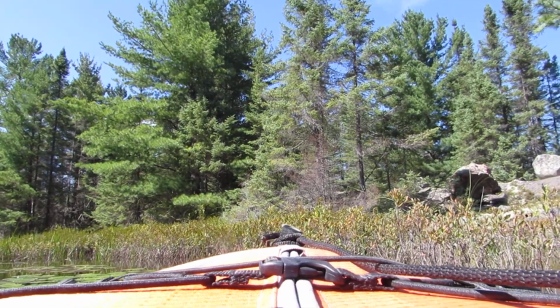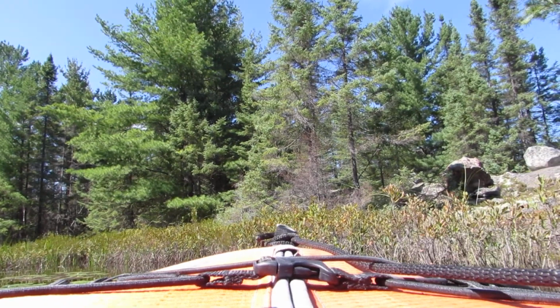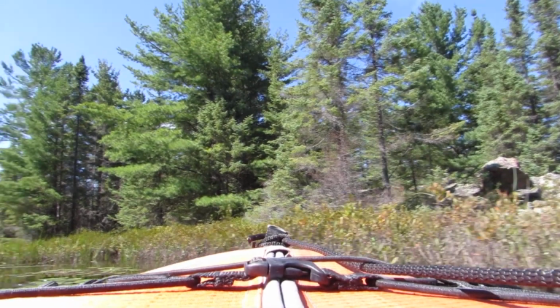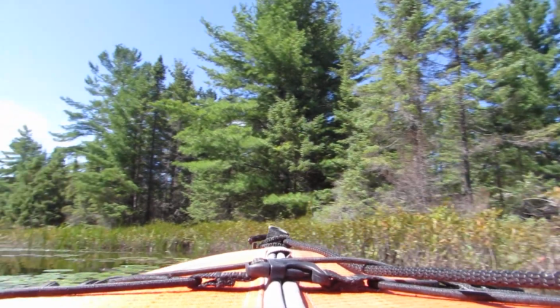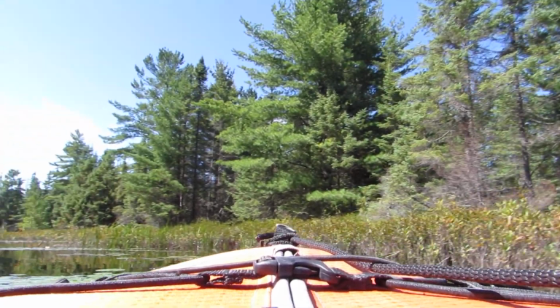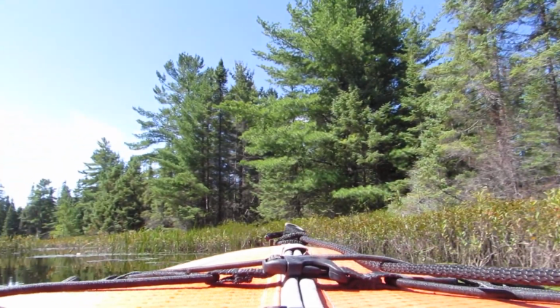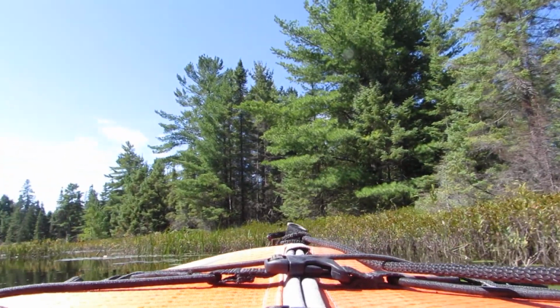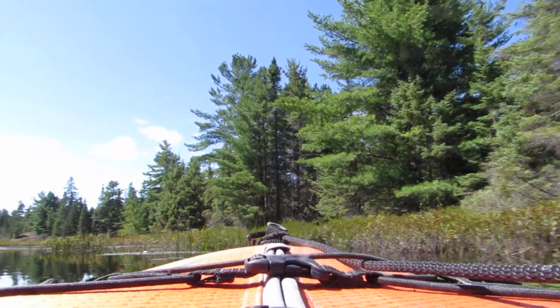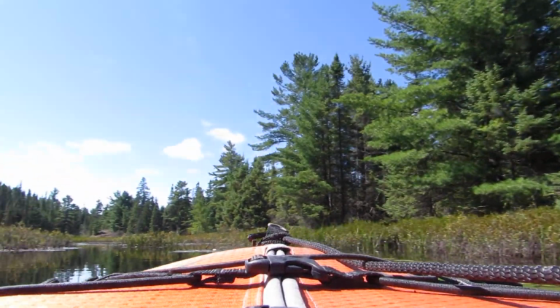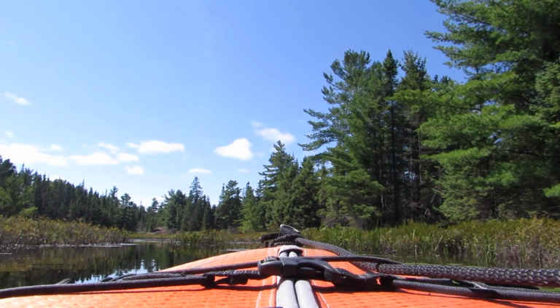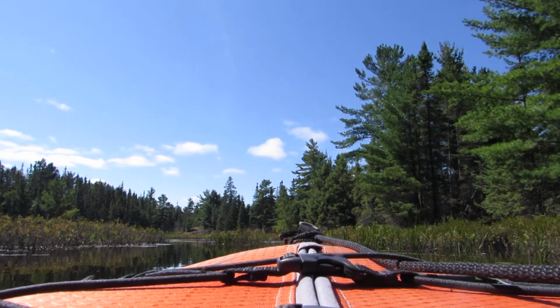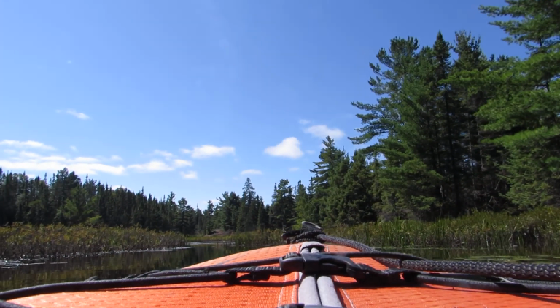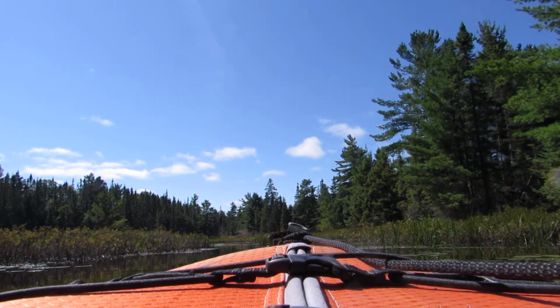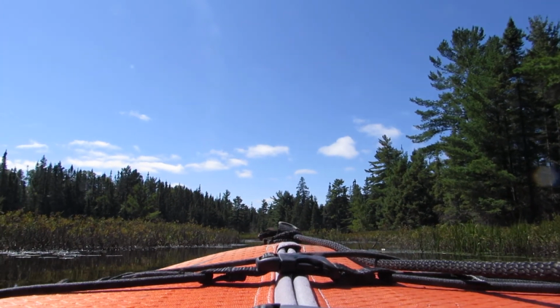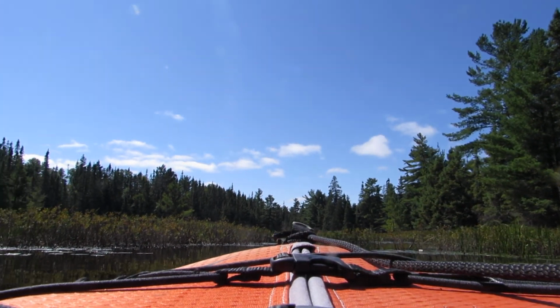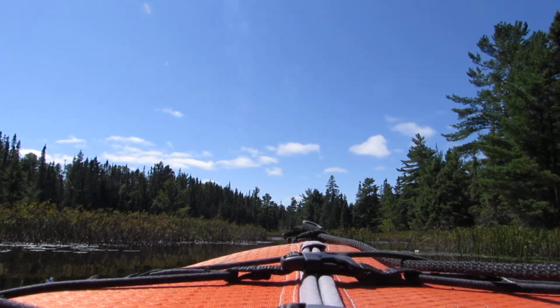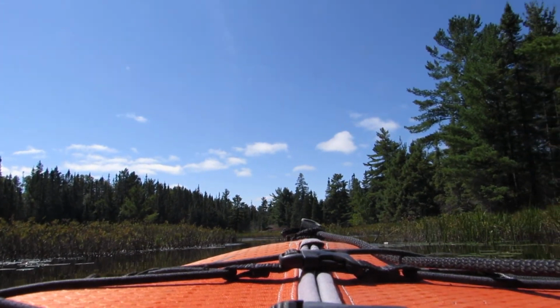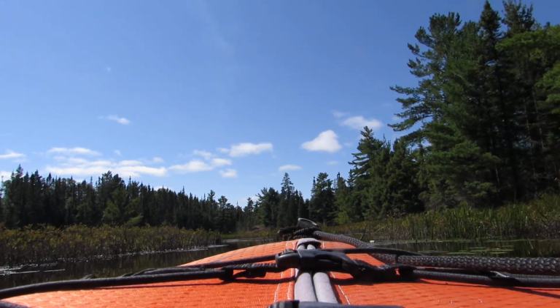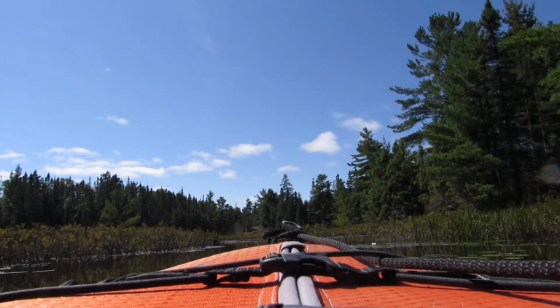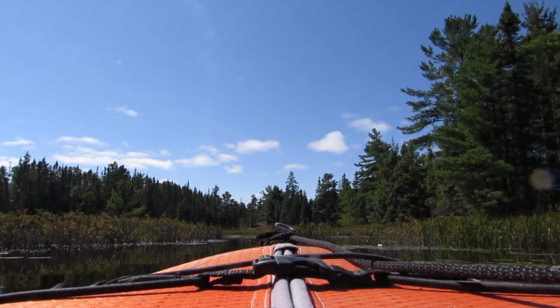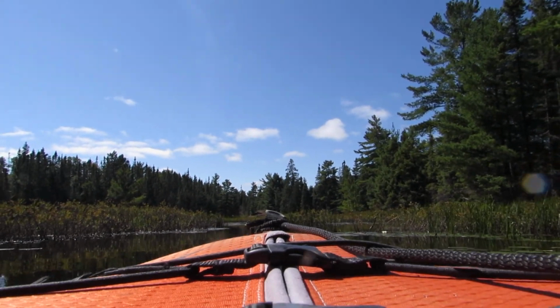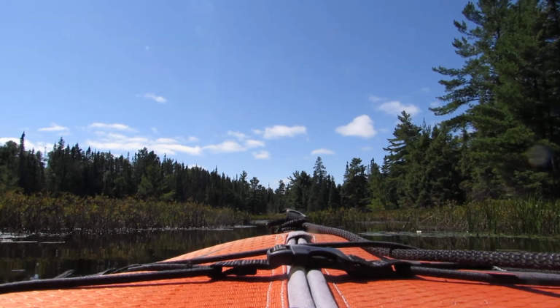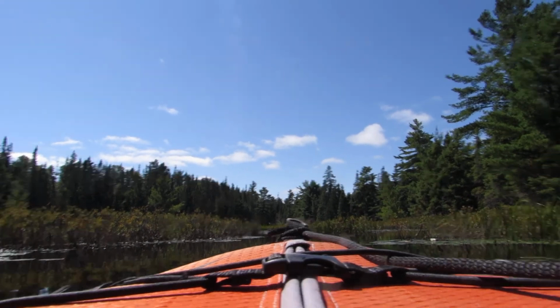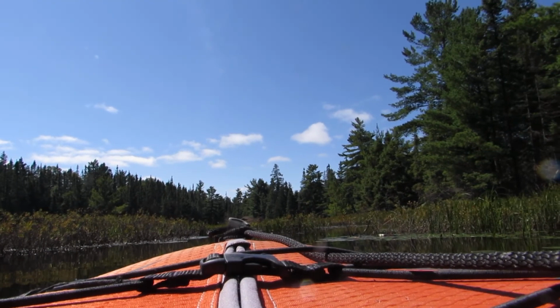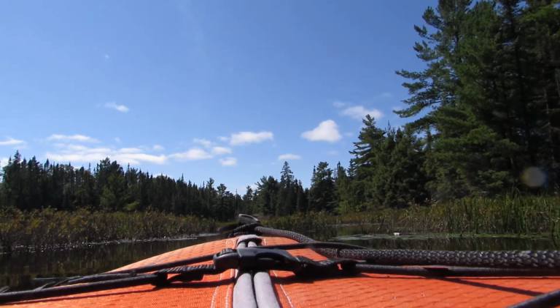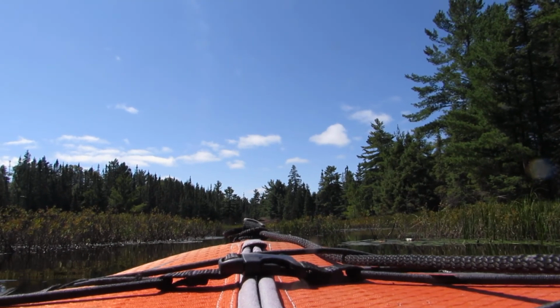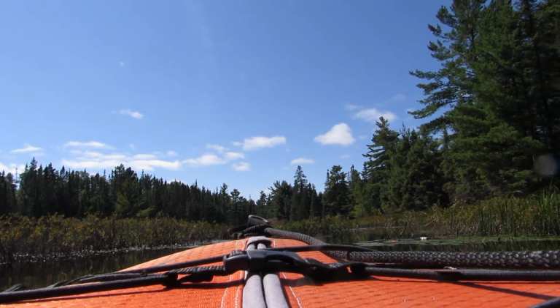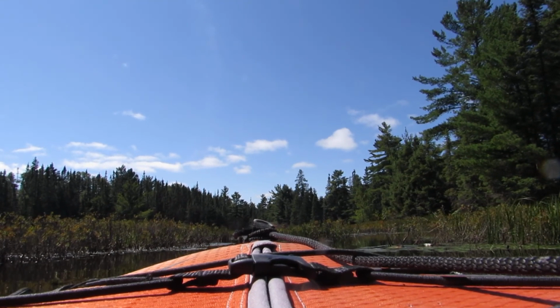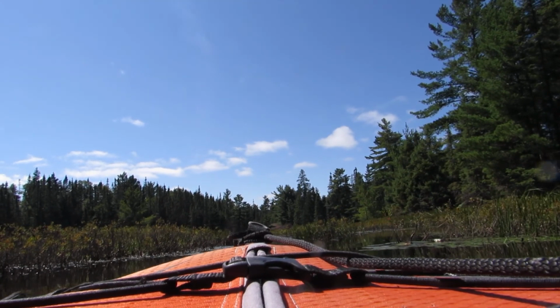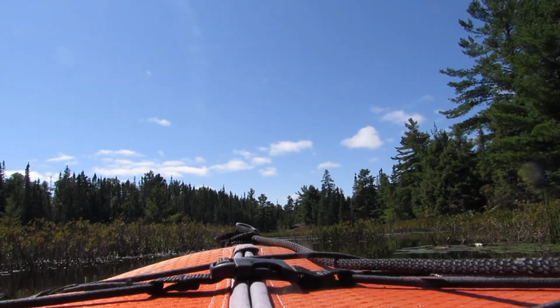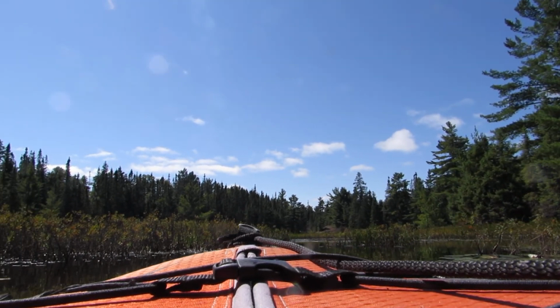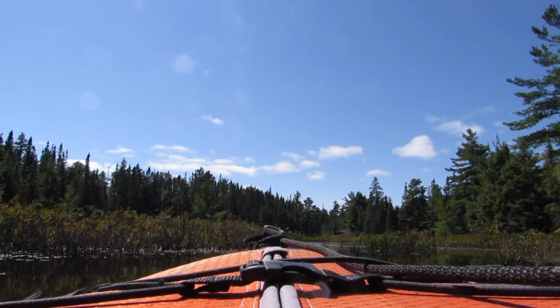I'm gonna be paddling back through the beaver maze now. I thought I'd put the camera on just to show what it's like. Is it down there a bit? Okay, that should be good. Let's go.